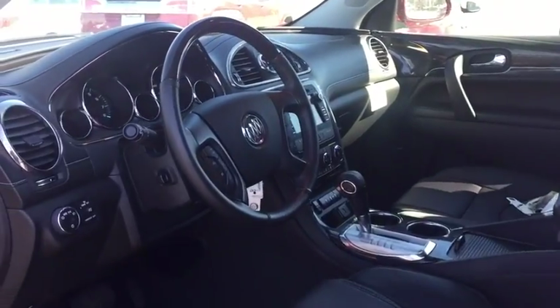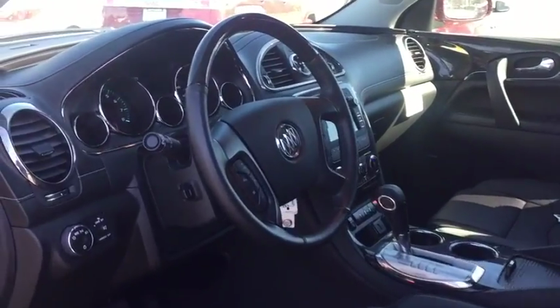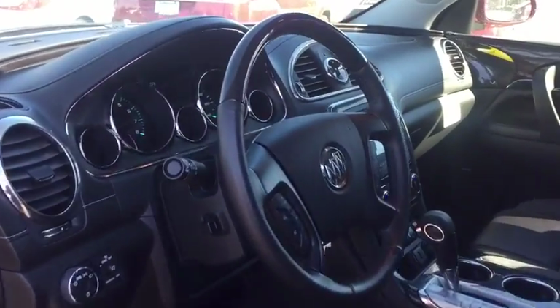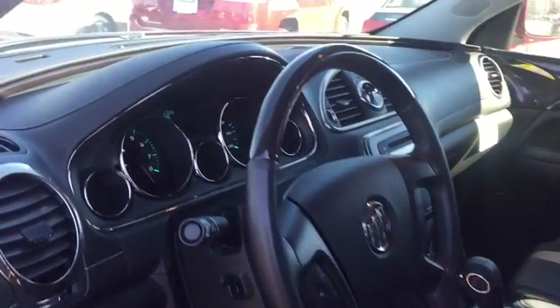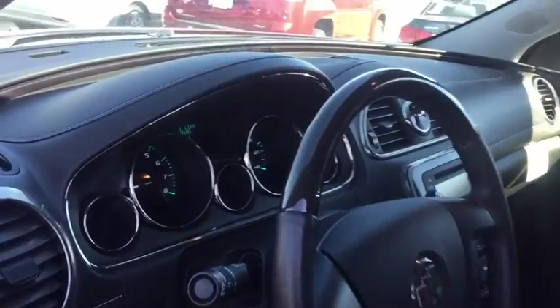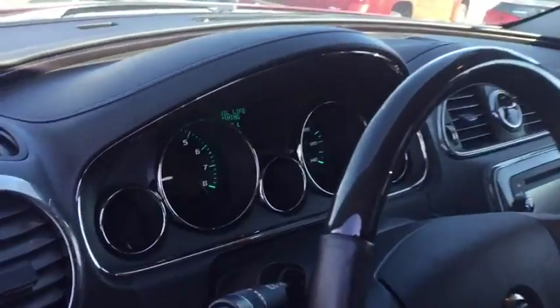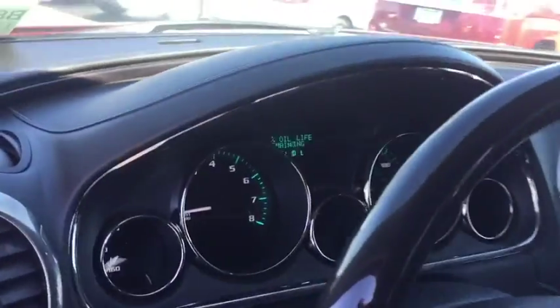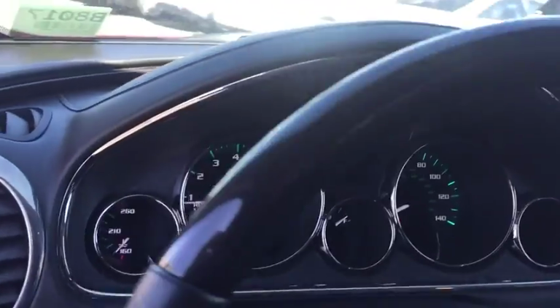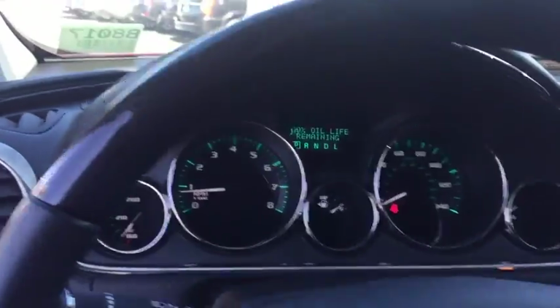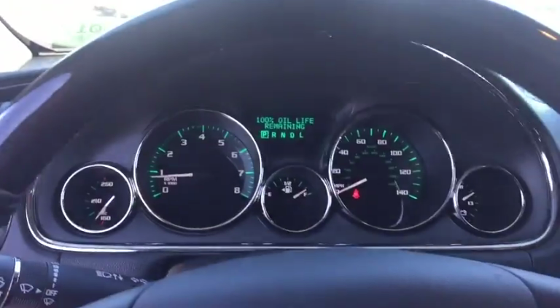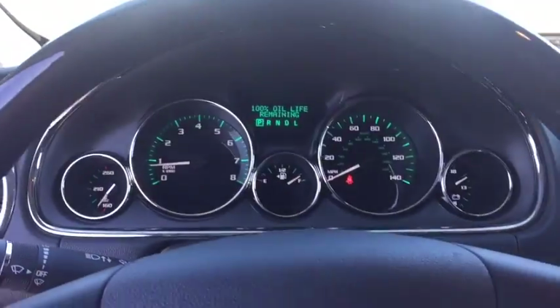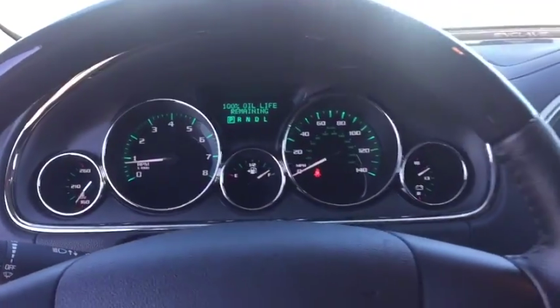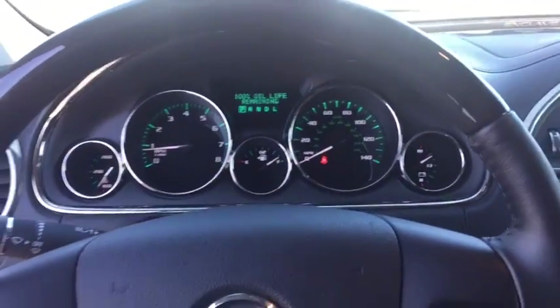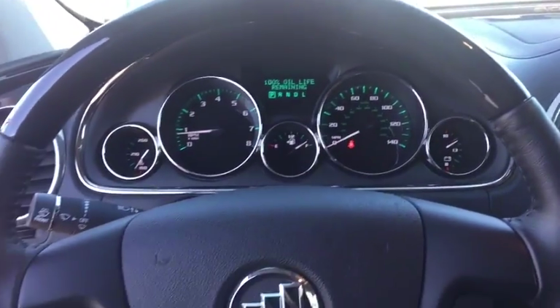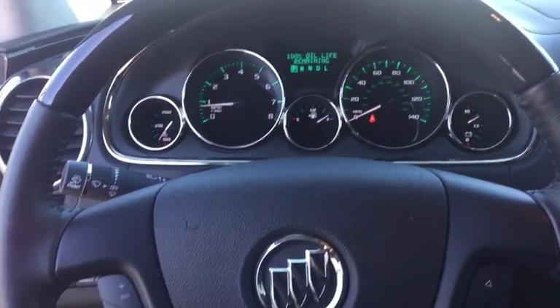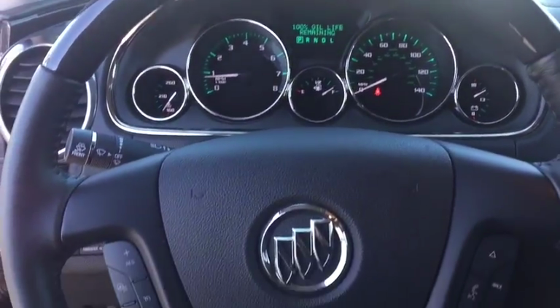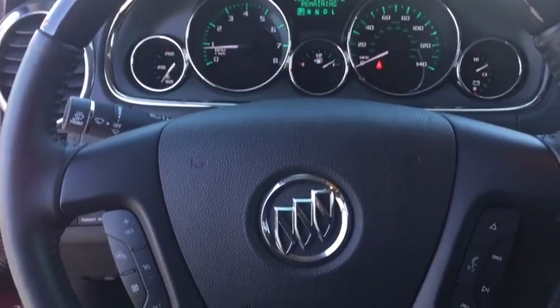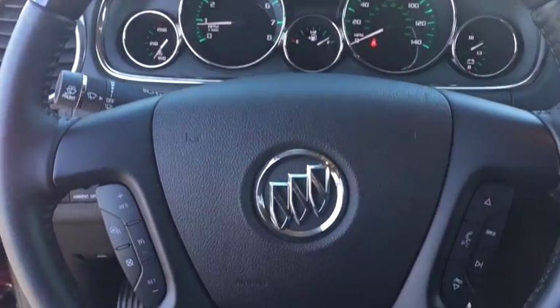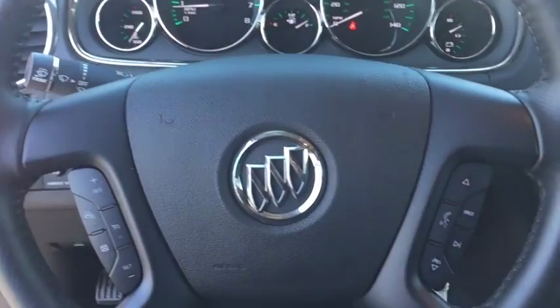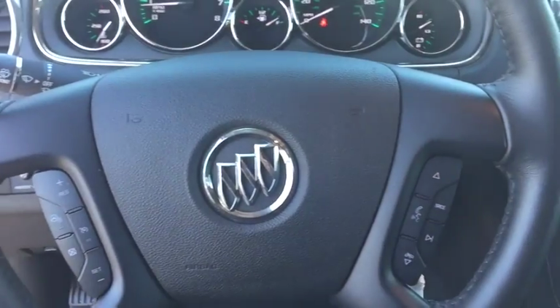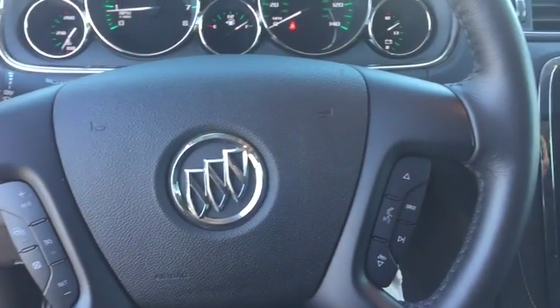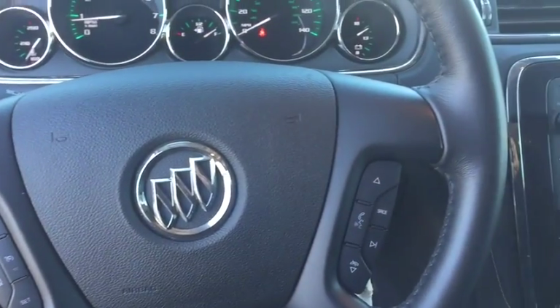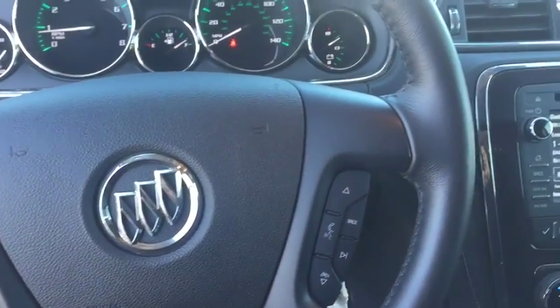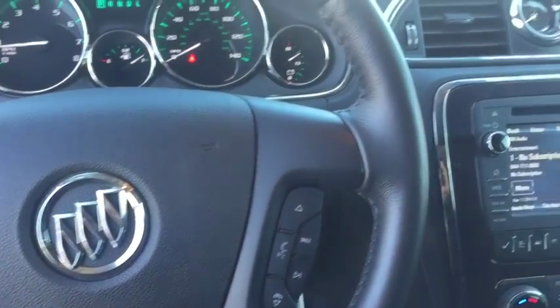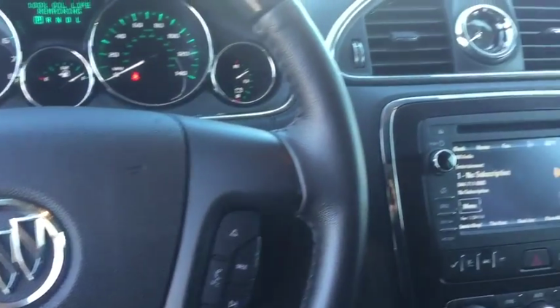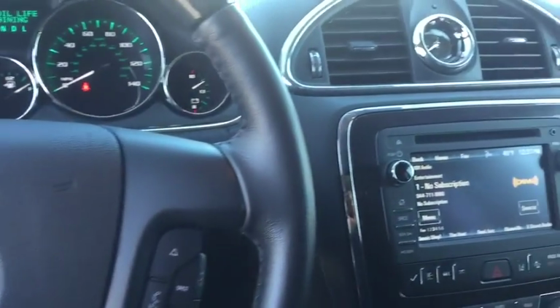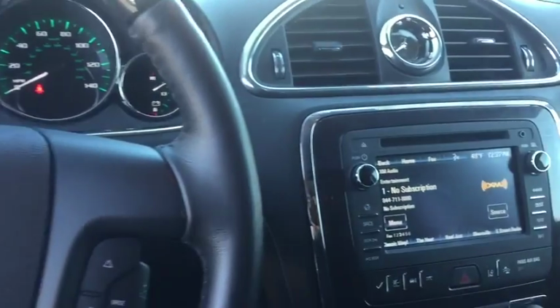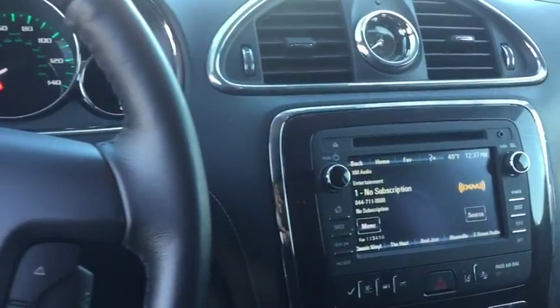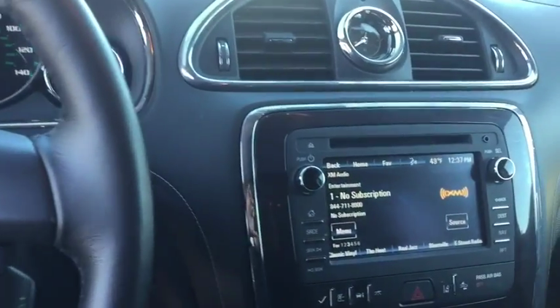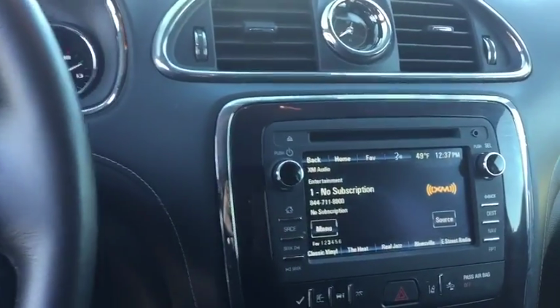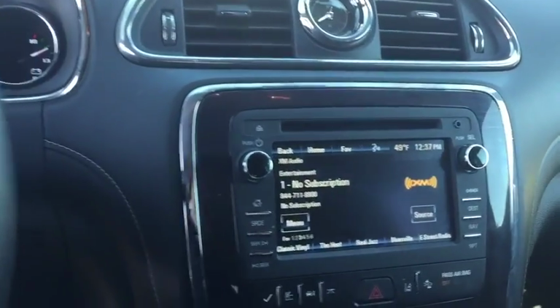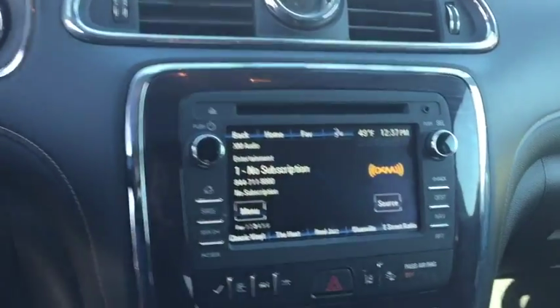Power liftgate, leather-wrapped steering wheel, Bluetooth, power steering, adjustable steering wheel, cruise control, floor mats, auto-dimming rearview mirror.